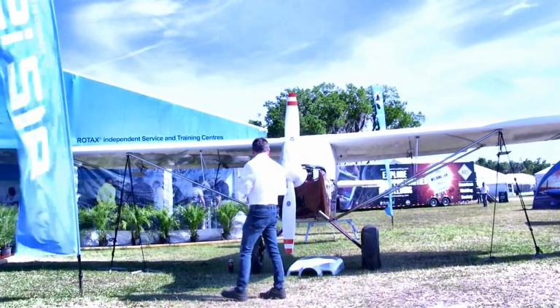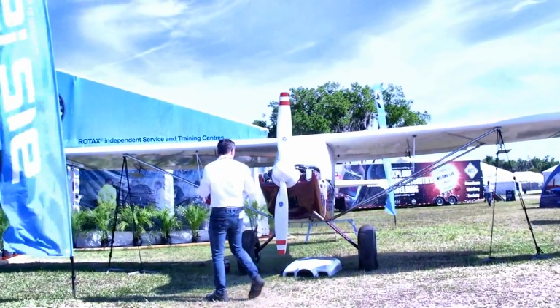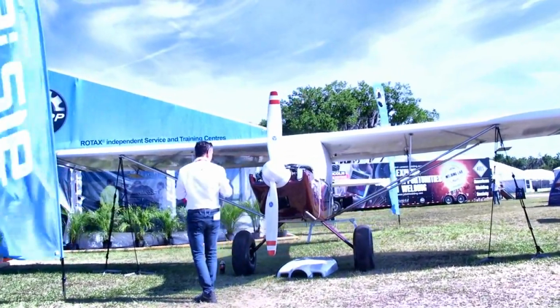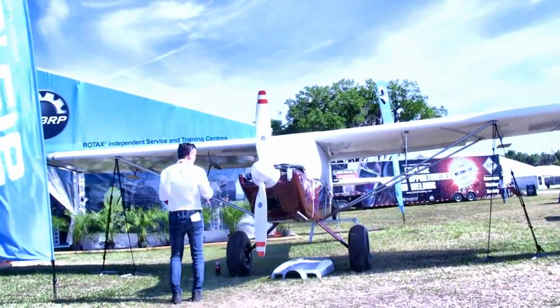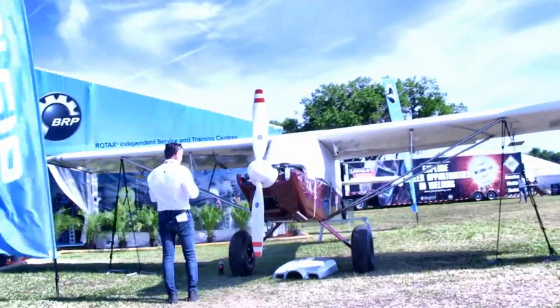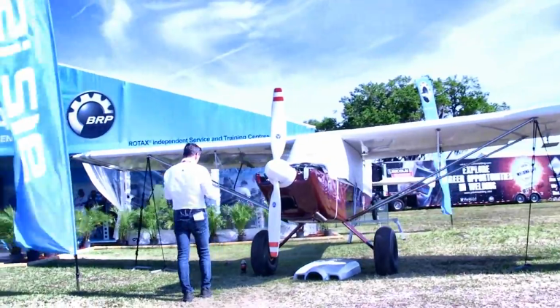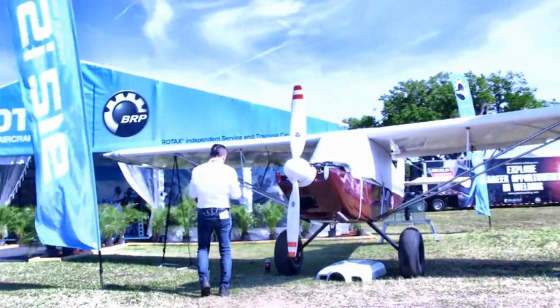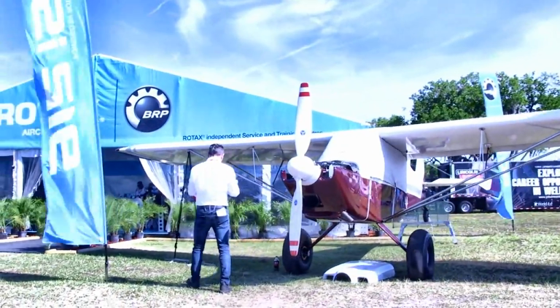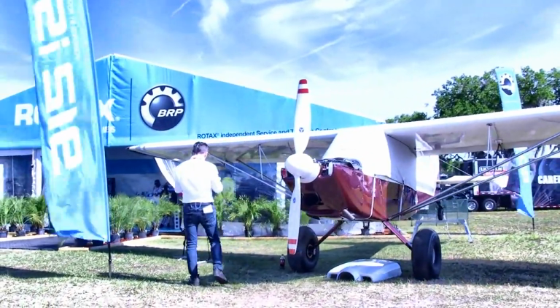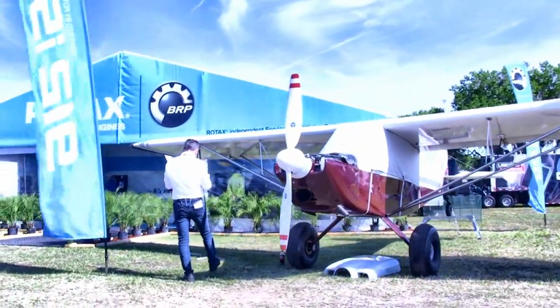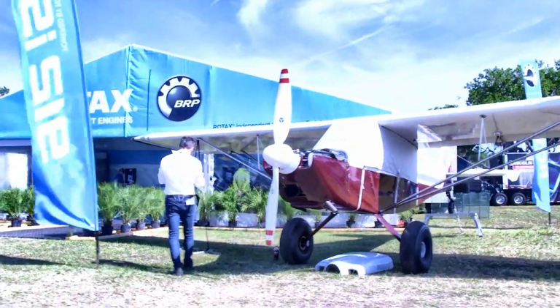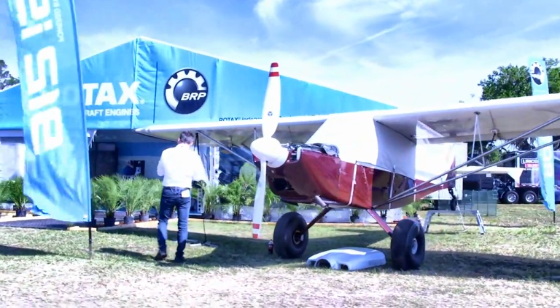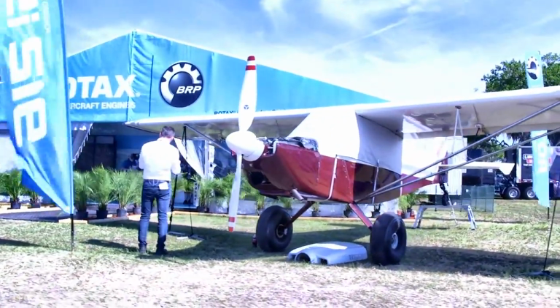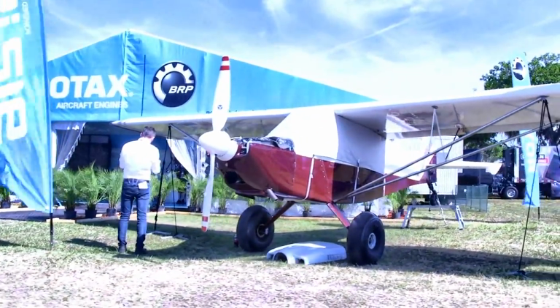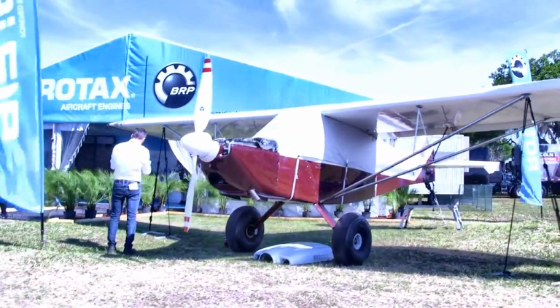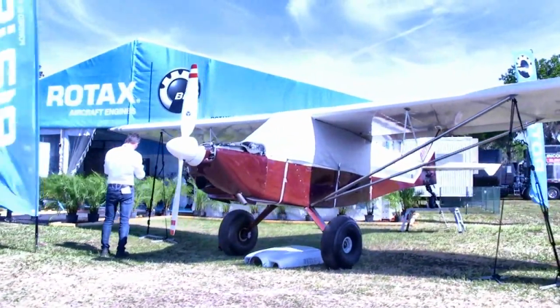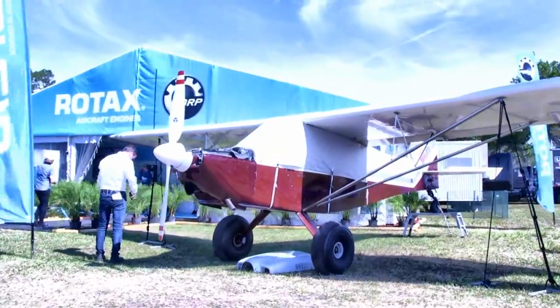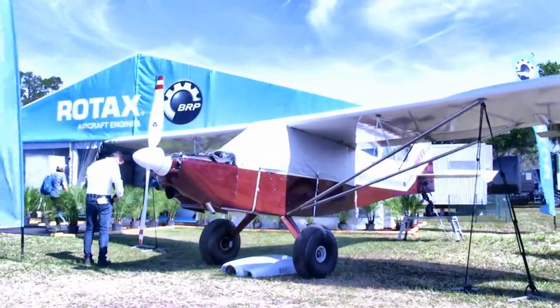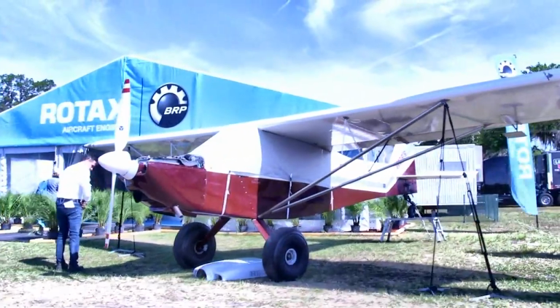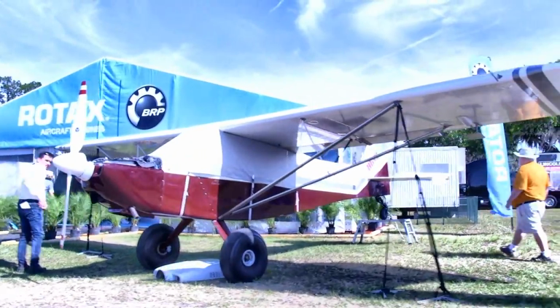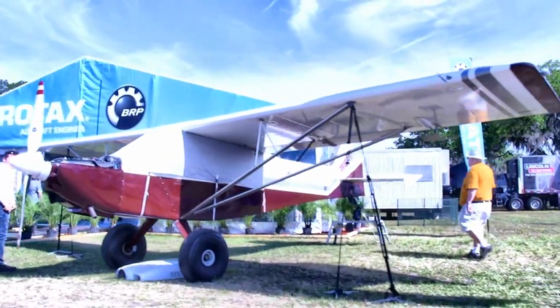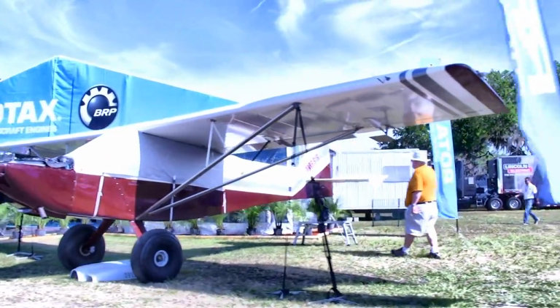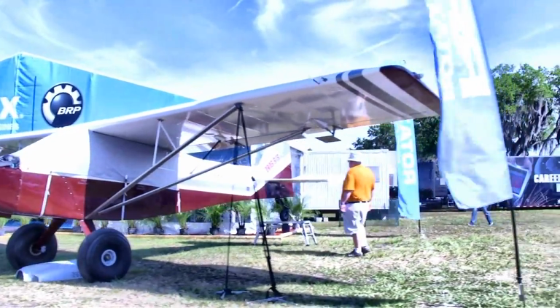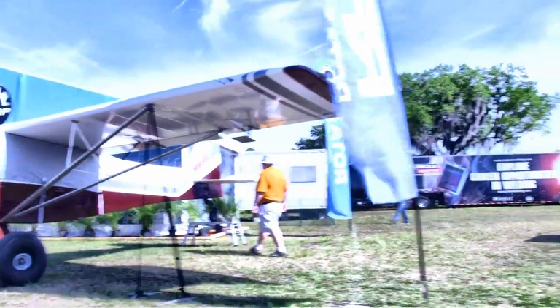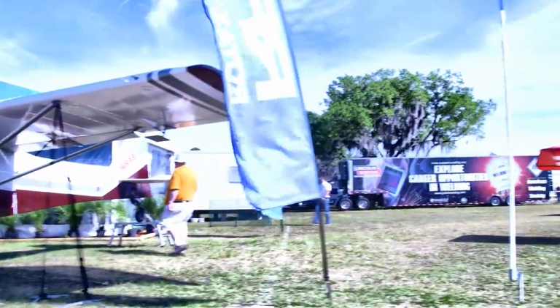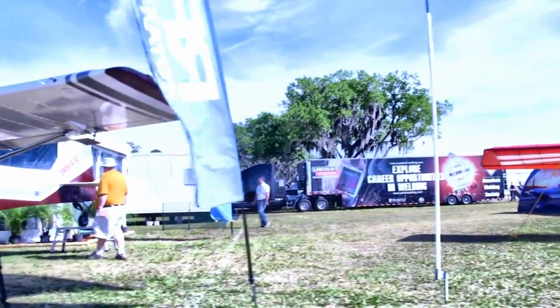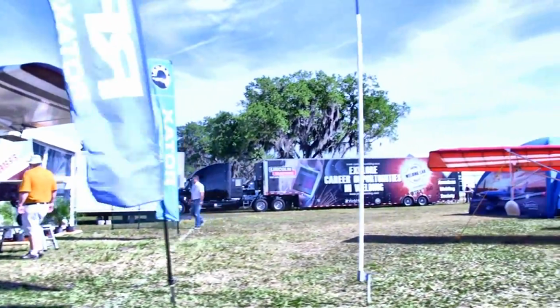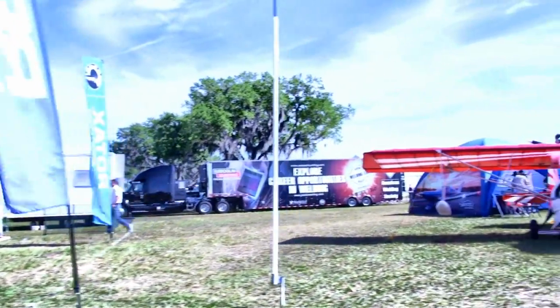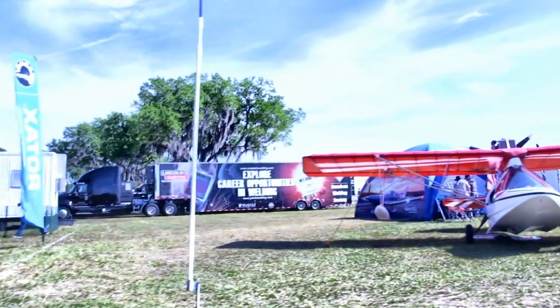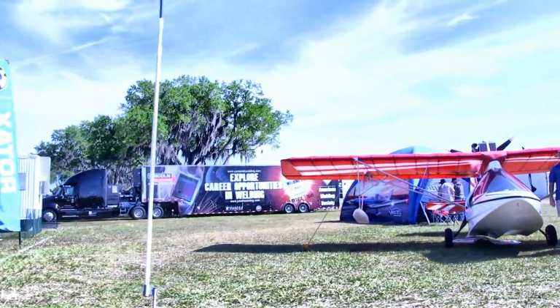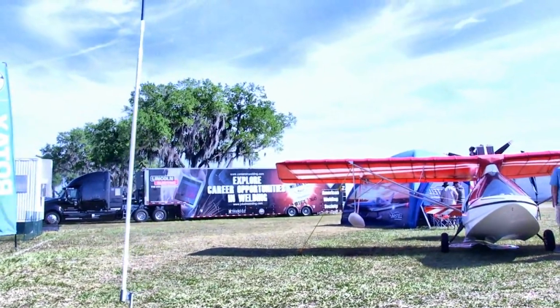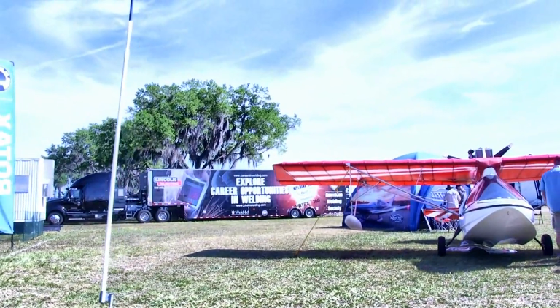Here we've got one that is the newest of the Rotax line — the 915. It's 135 horsepower with a little more boost than that even for the initial run, and that engine is starting to attract a good audience.